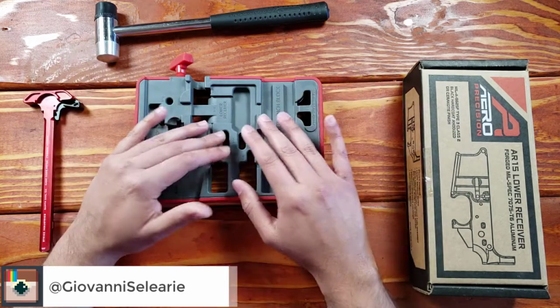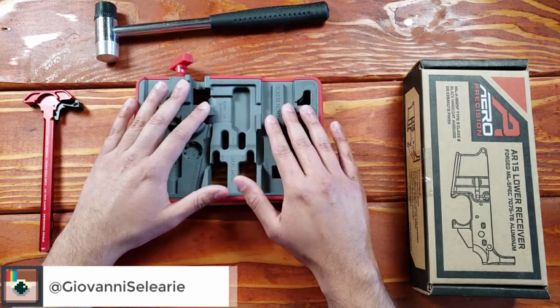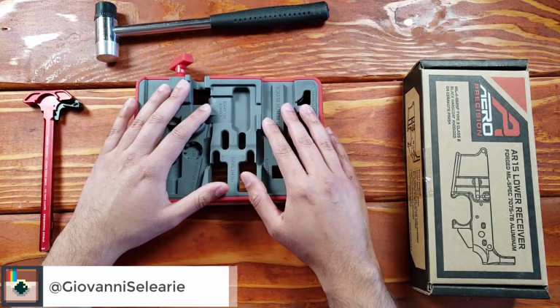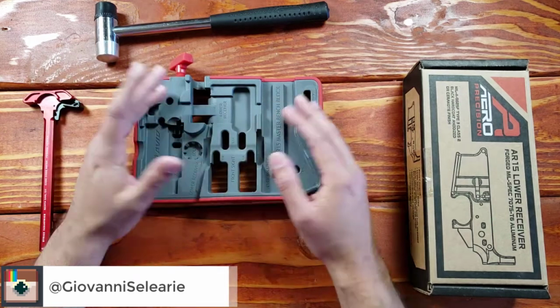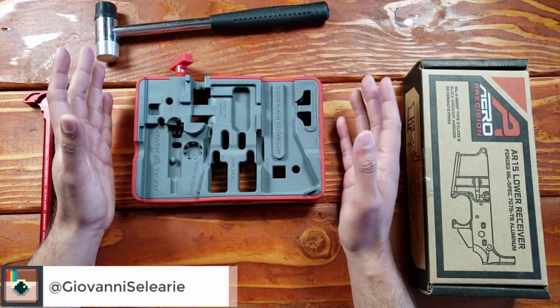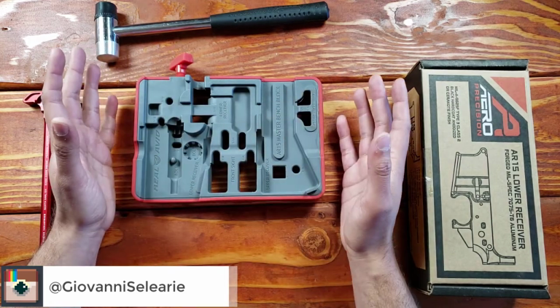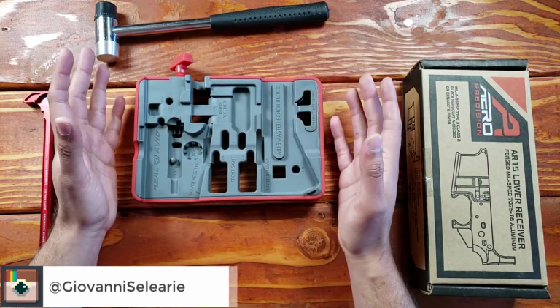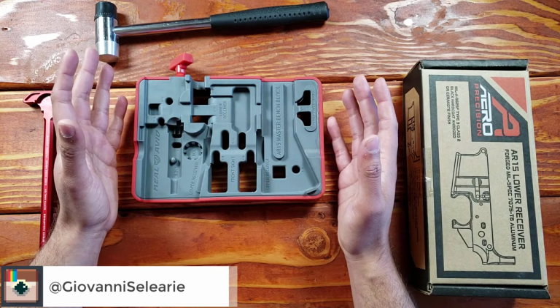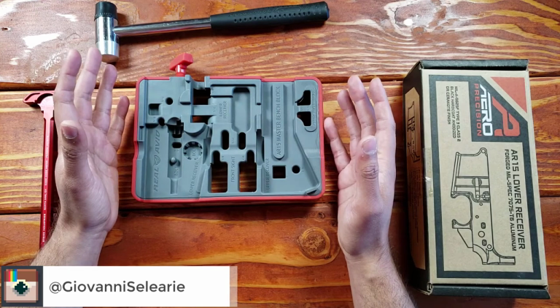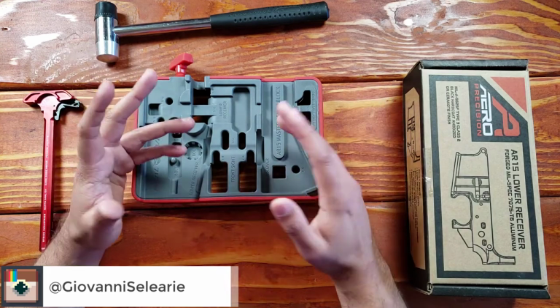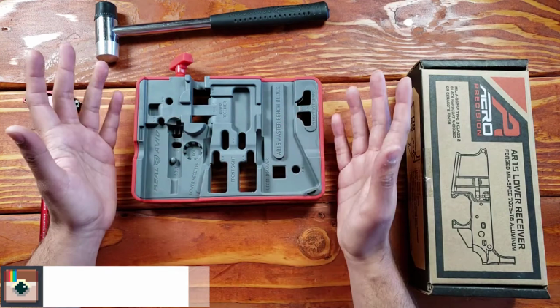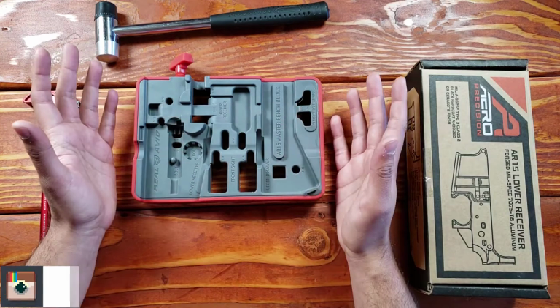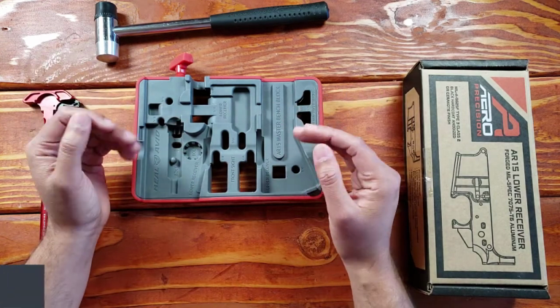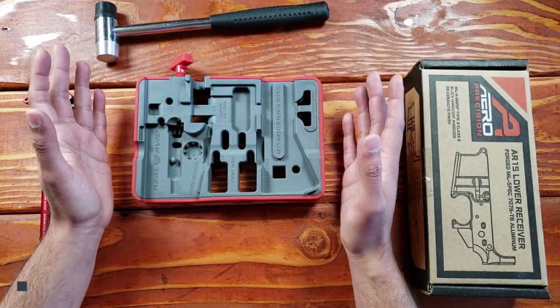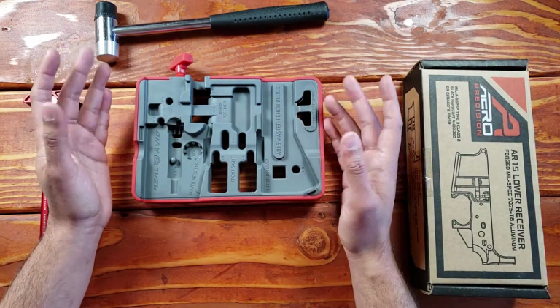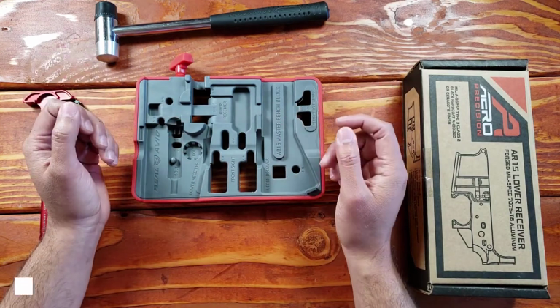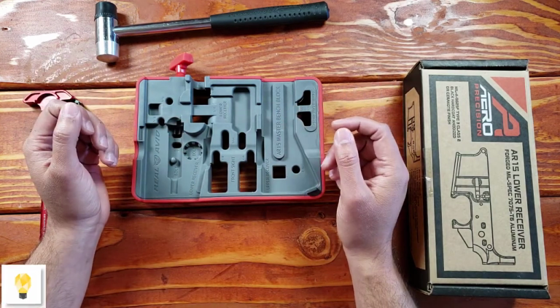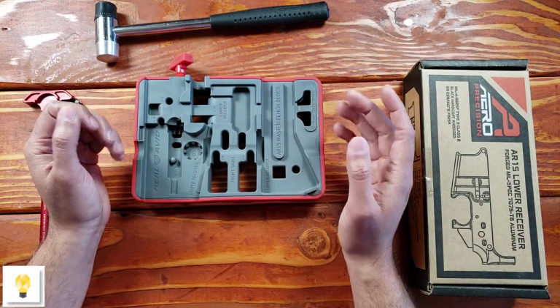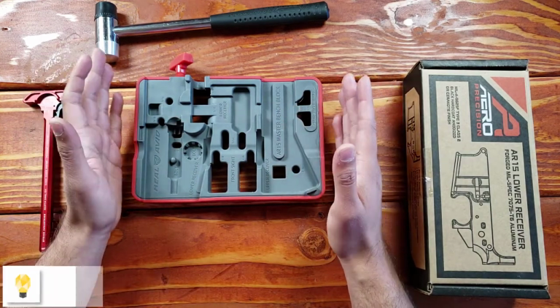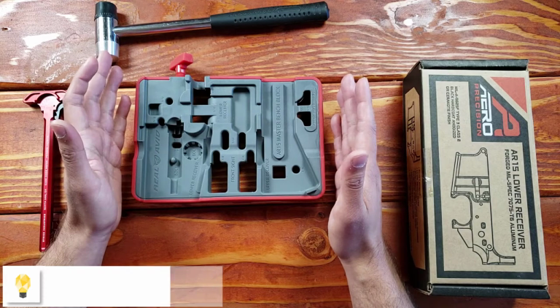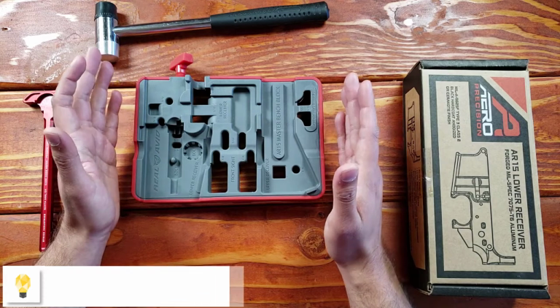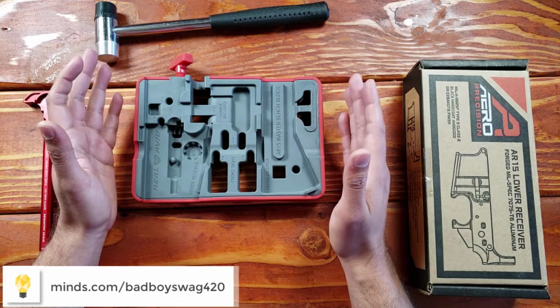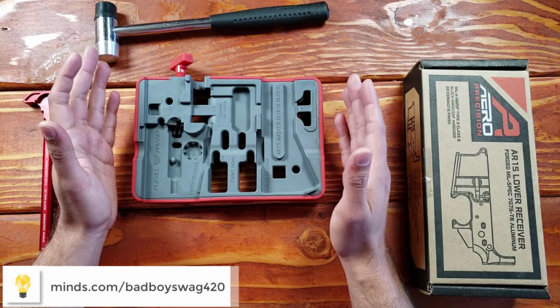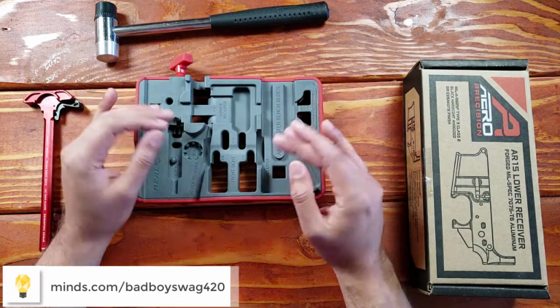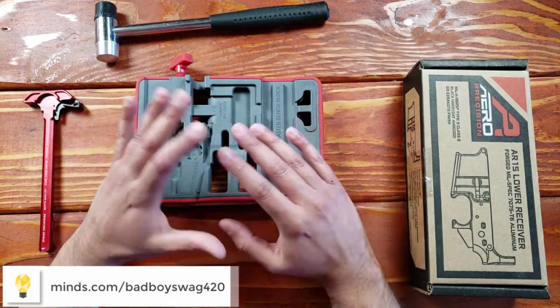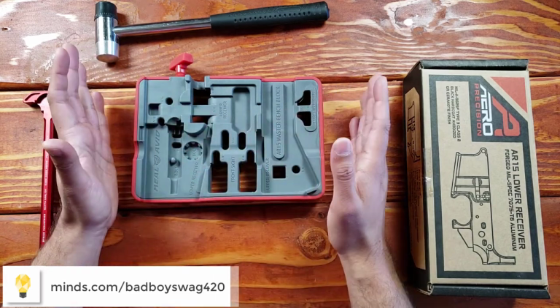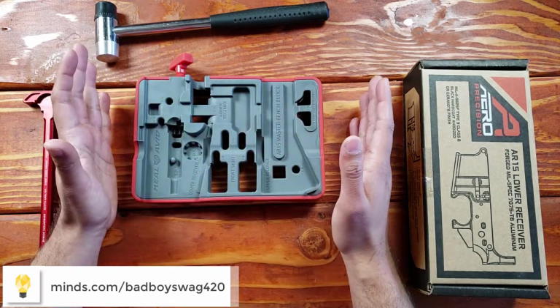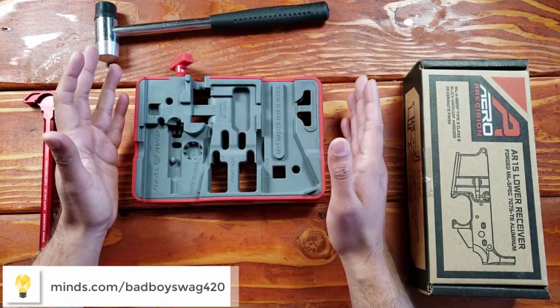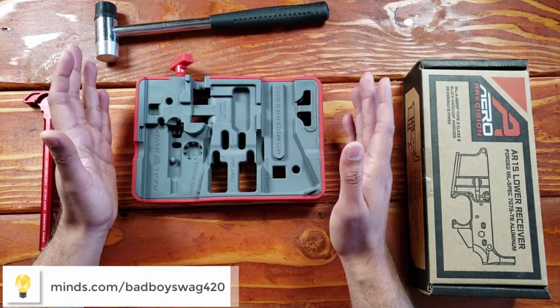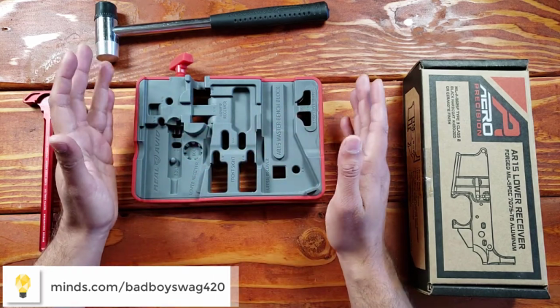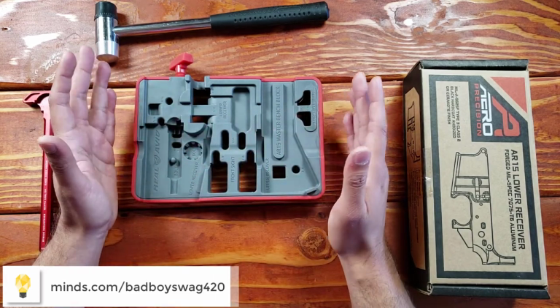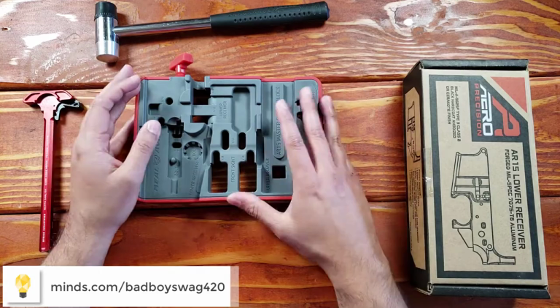This one is specific to the AR-15. Some punch blocks are for other things — I've seen some for pistols, that sort of thing. But Real Avid released the Master Bench Block.